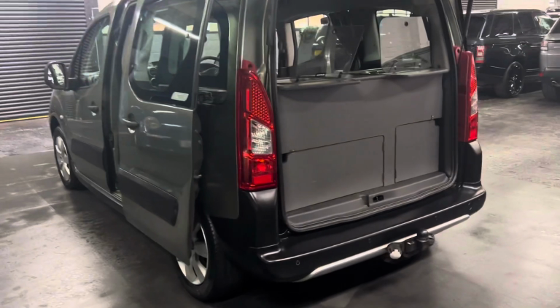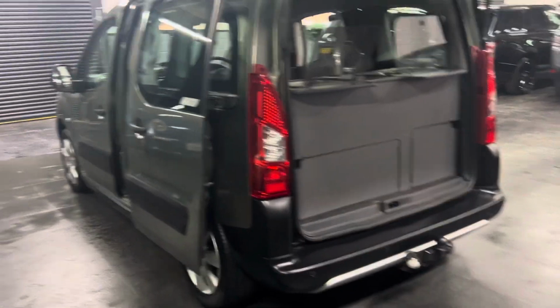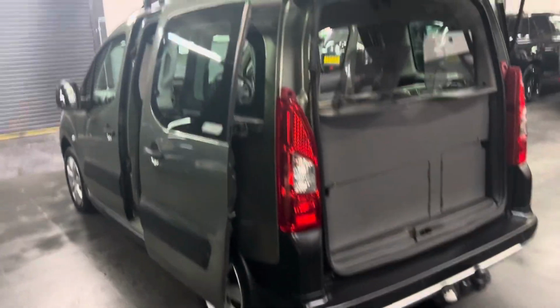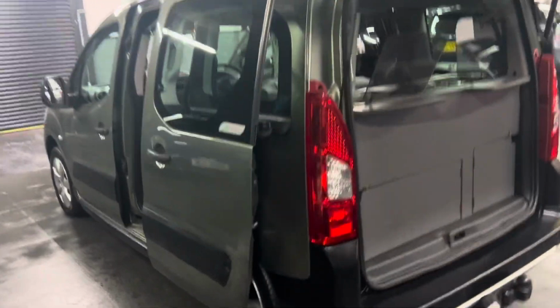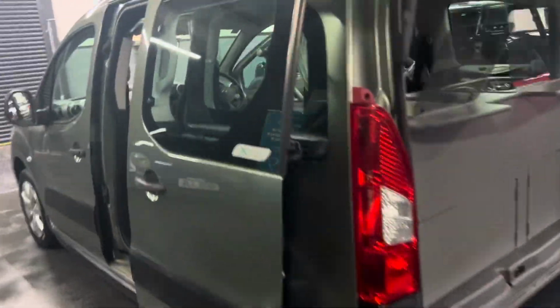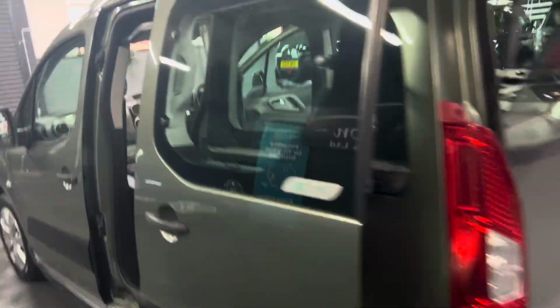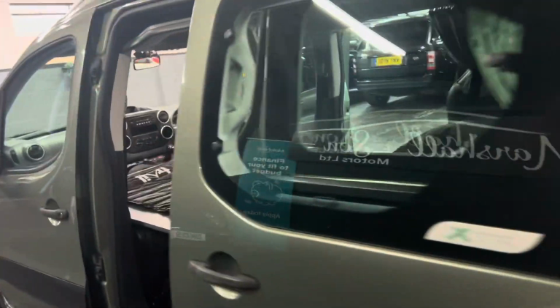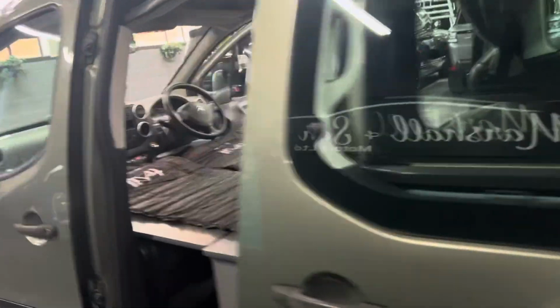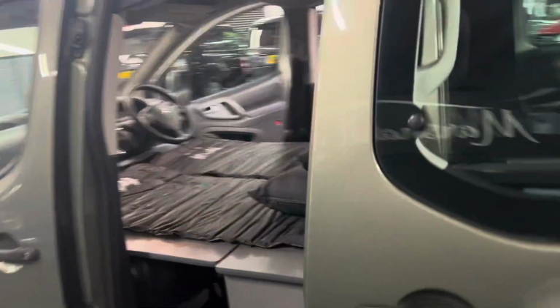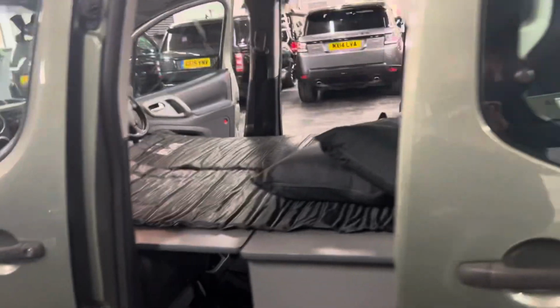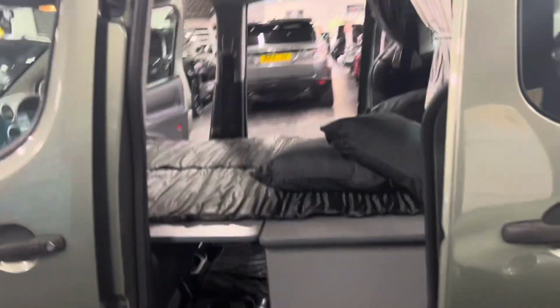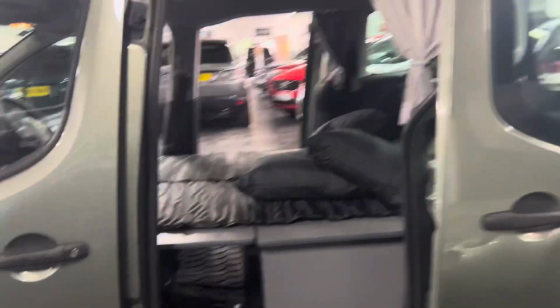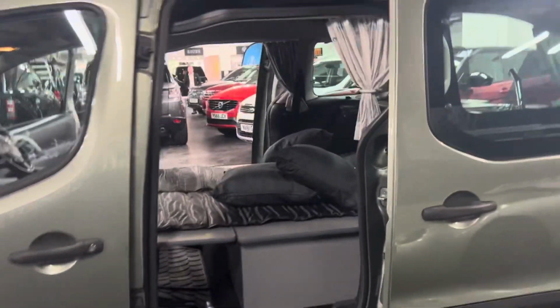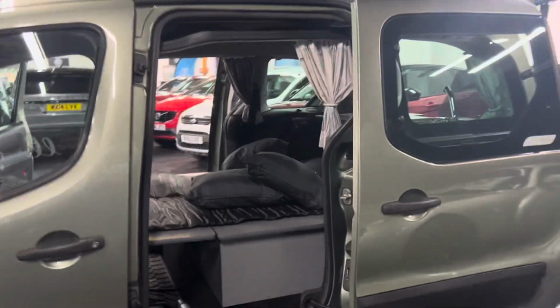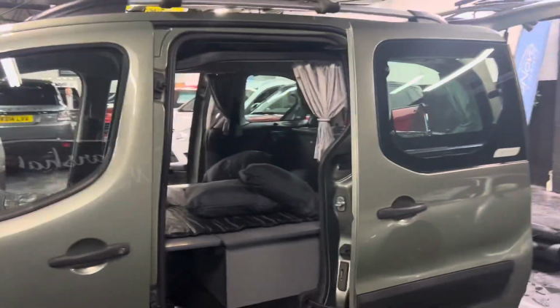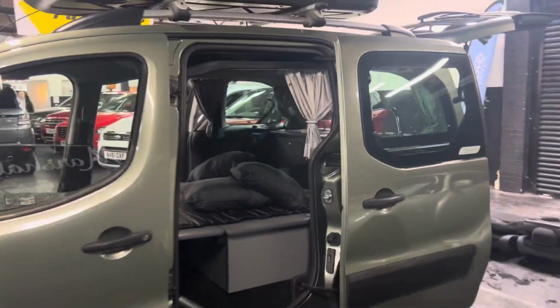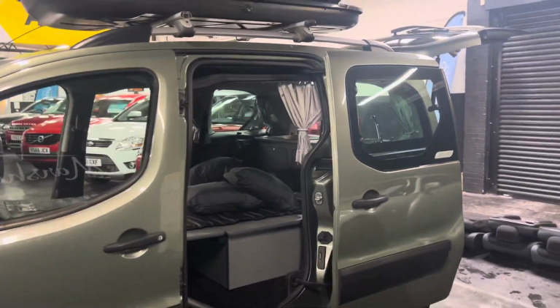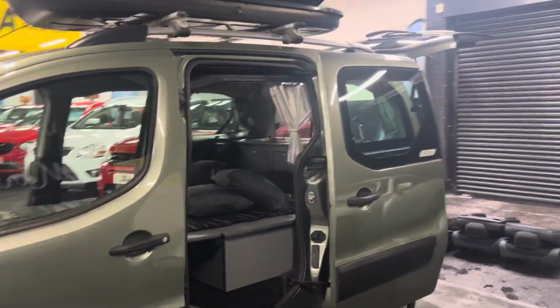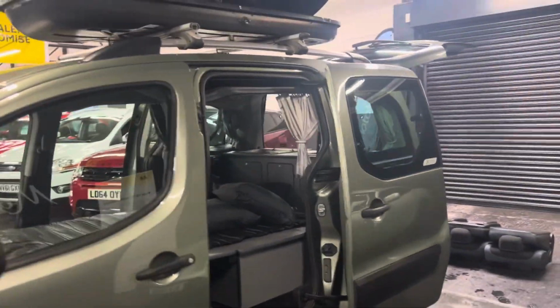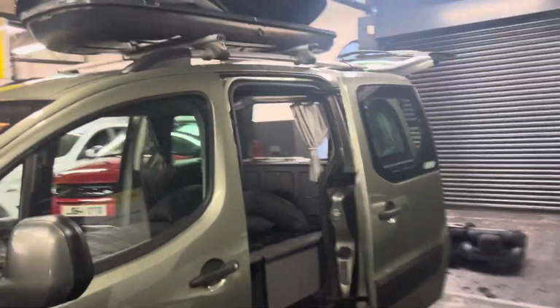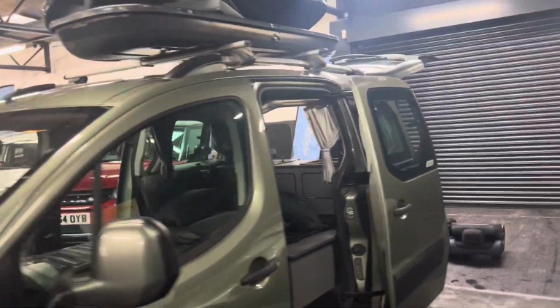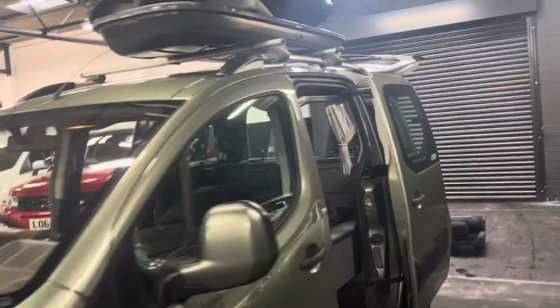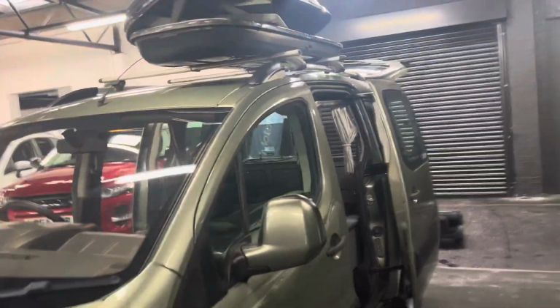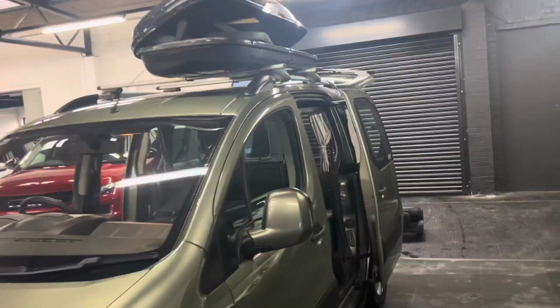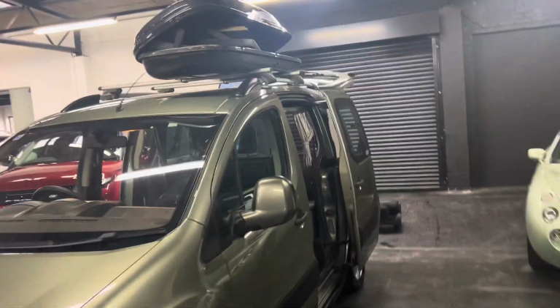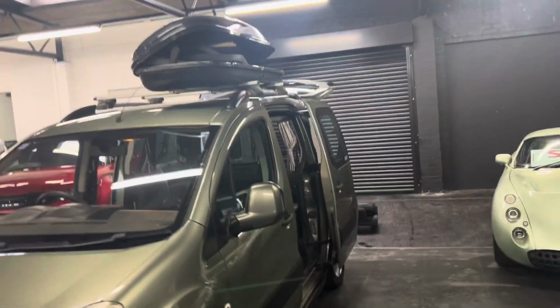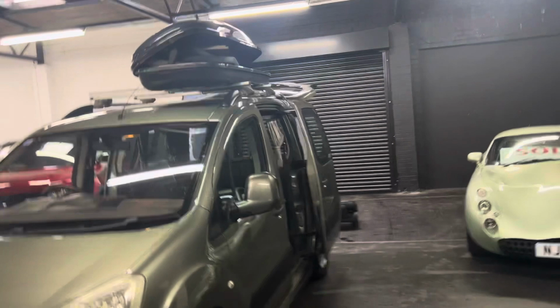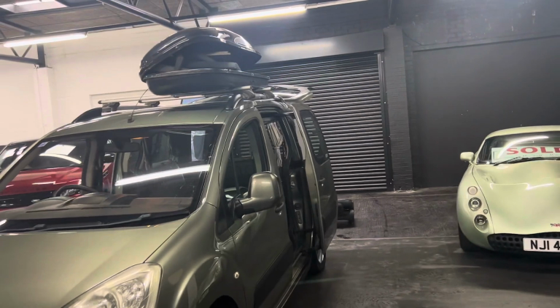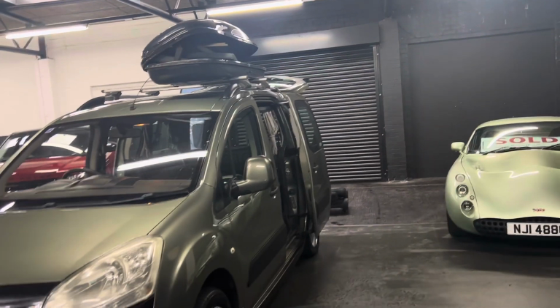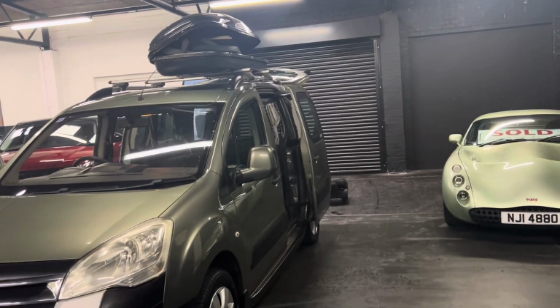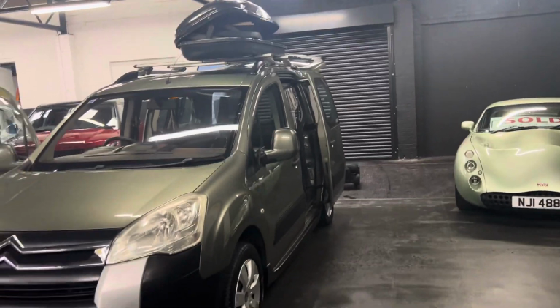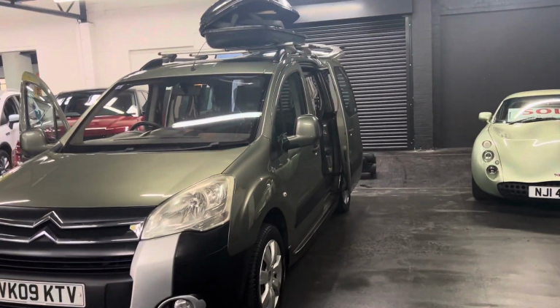There's a tow bar, as you can see there, if you've got something you need to tow. There's also a little table that folds out. It's just a really quirky little camper, and at this price point I don't really see what else you can get that can deliver what this can.